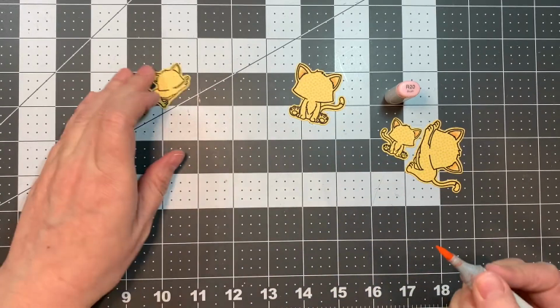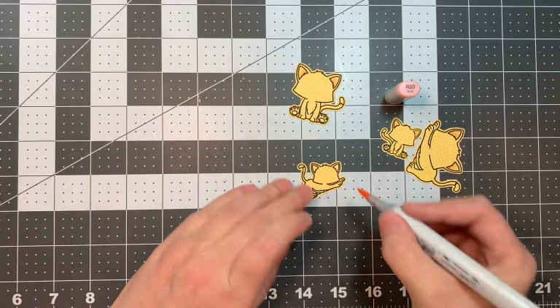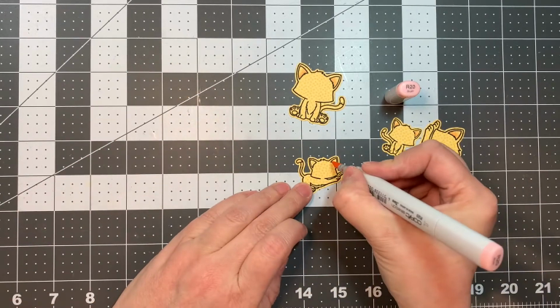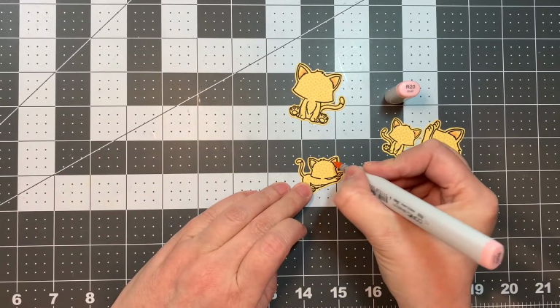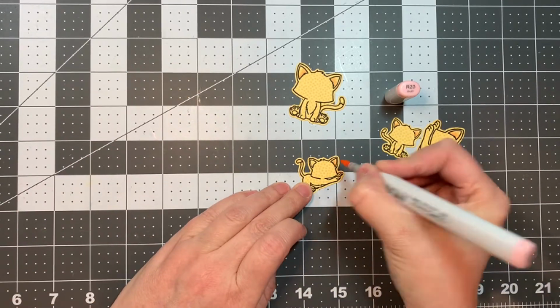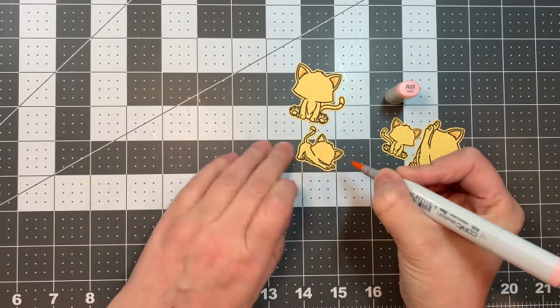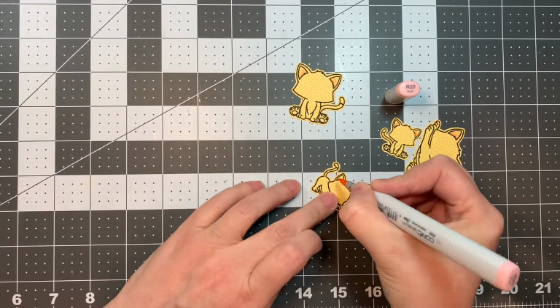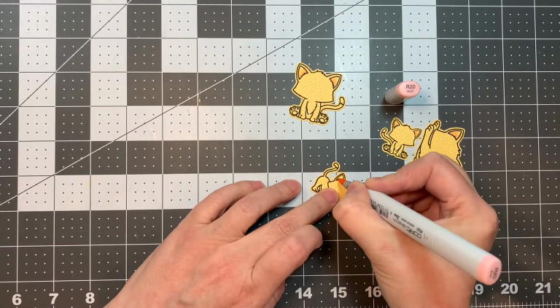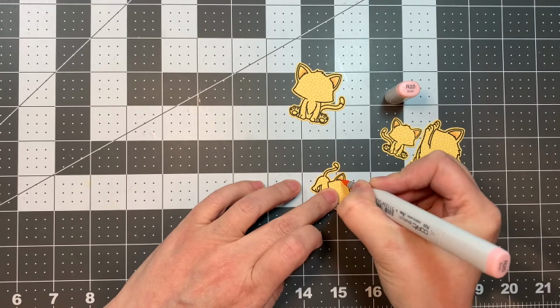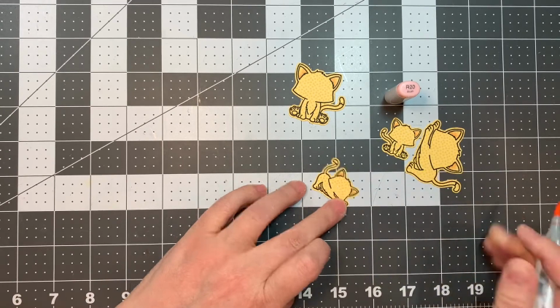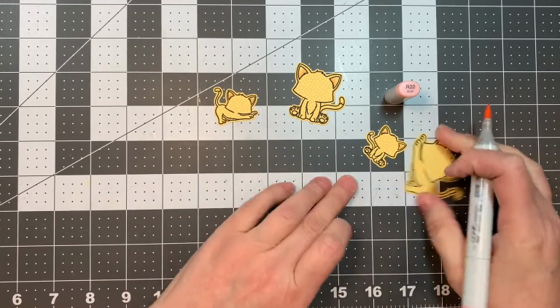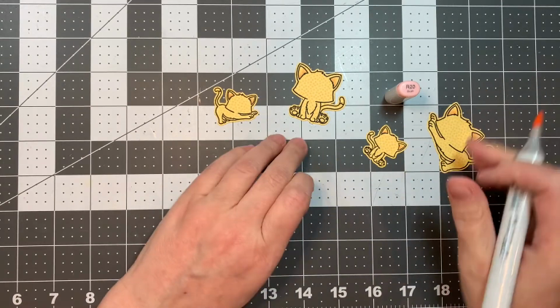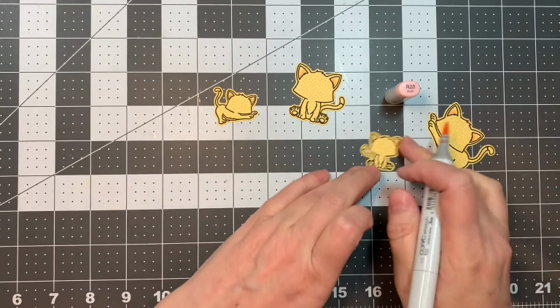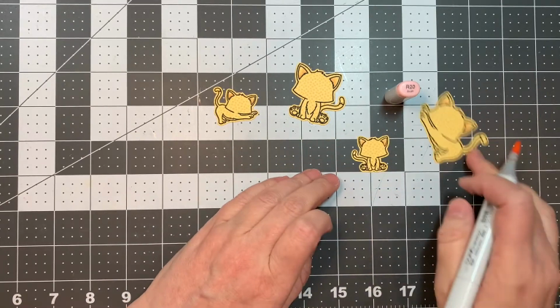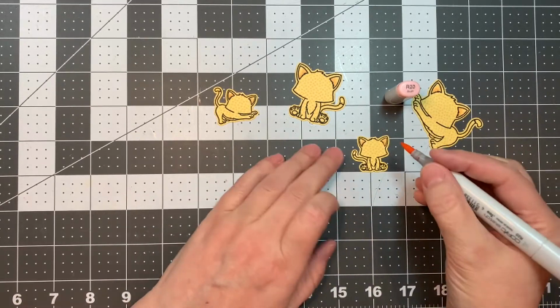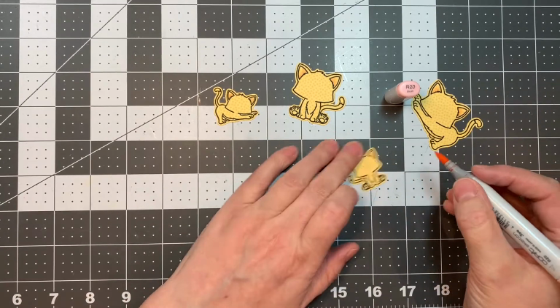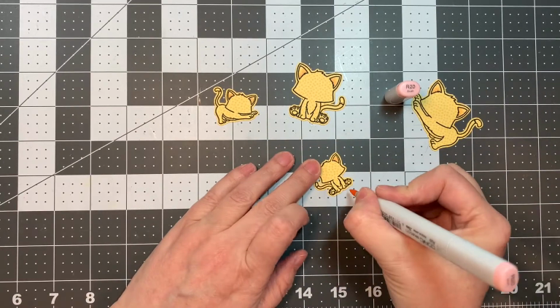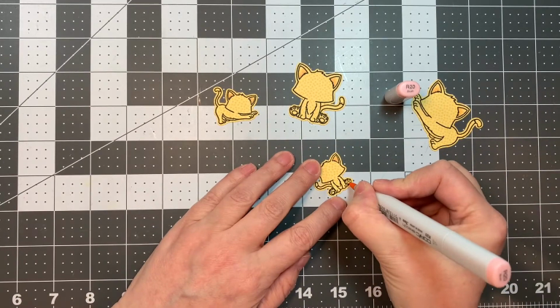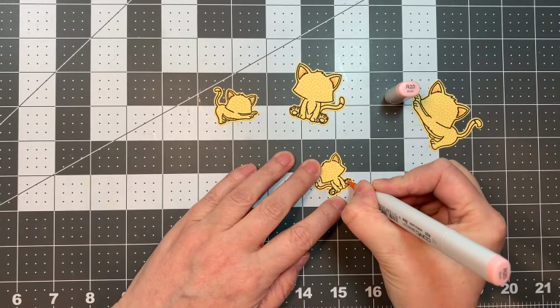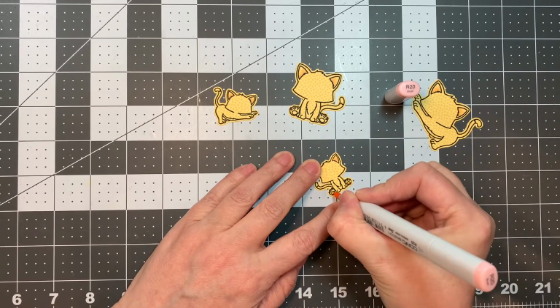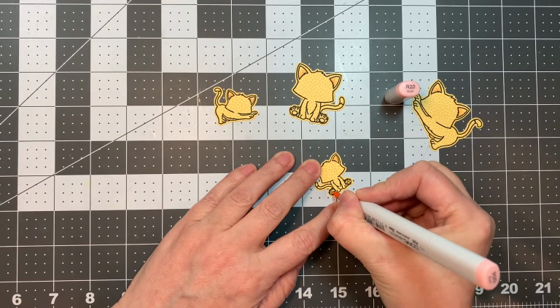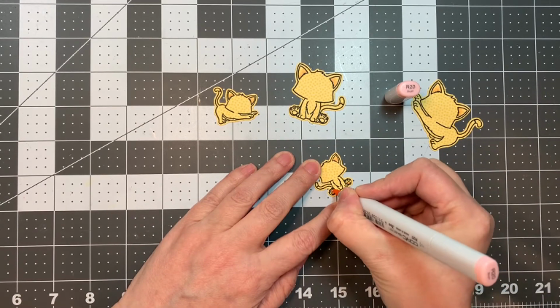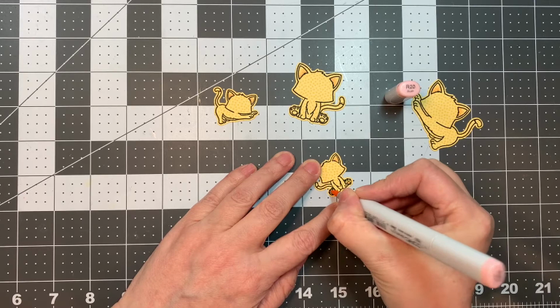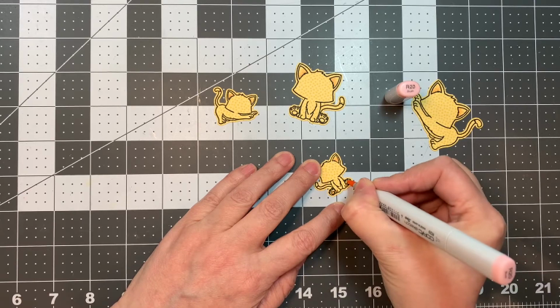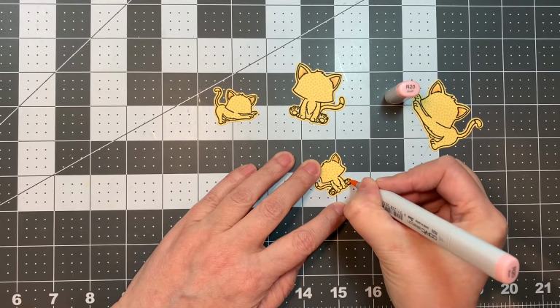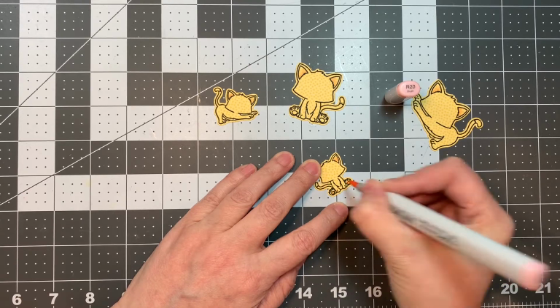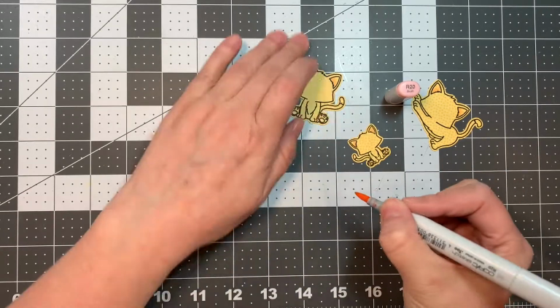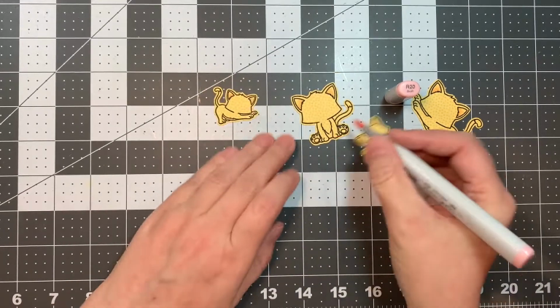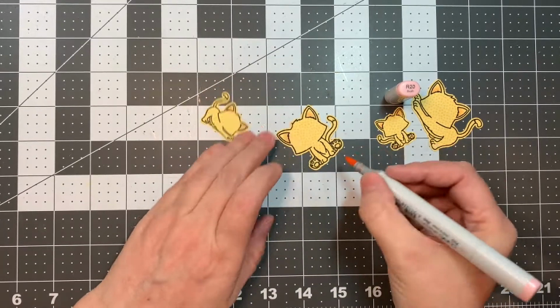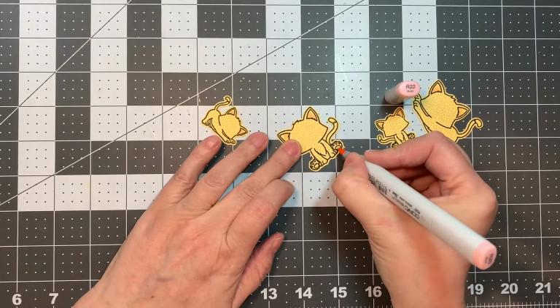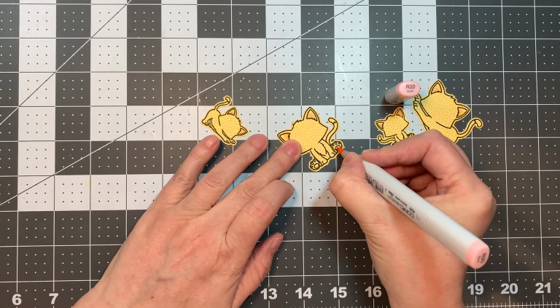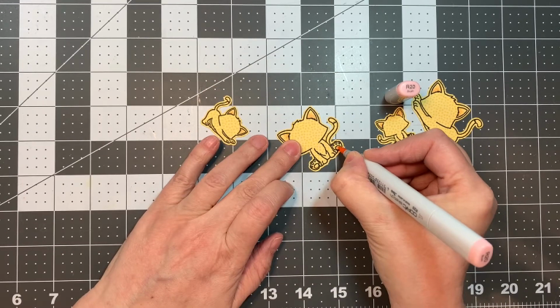So I'm just quickly flicking on some pink — it doesn't have to be perfect. This is kind of like a non-color card. And then I'm just going to quickly dot in the pads on the cat's feet with the pink also.